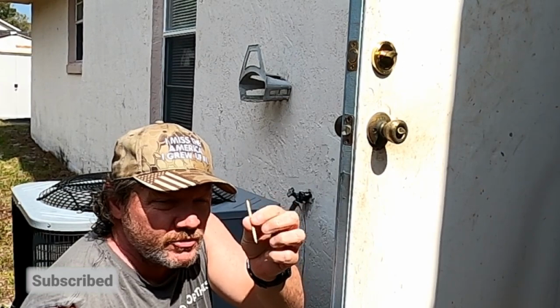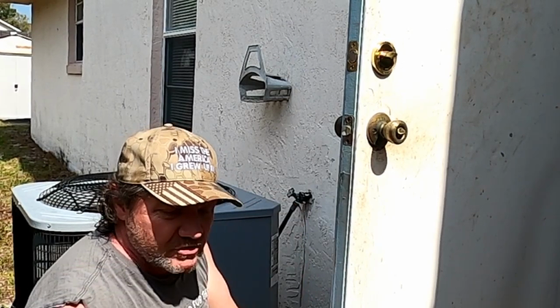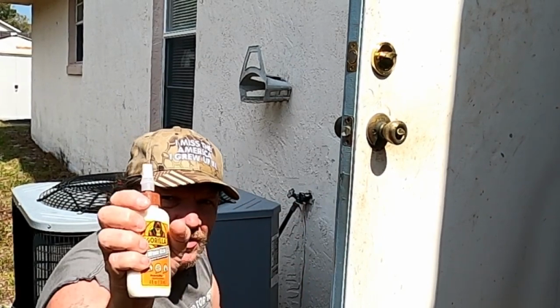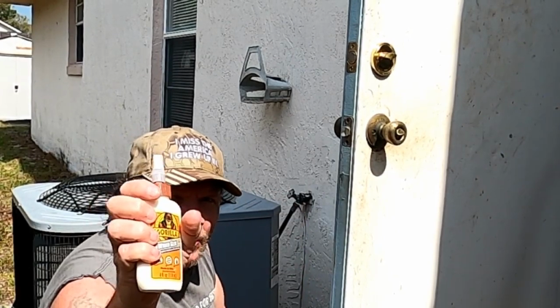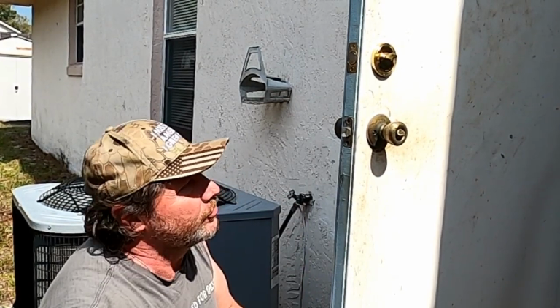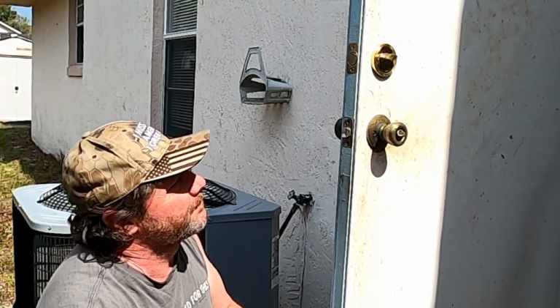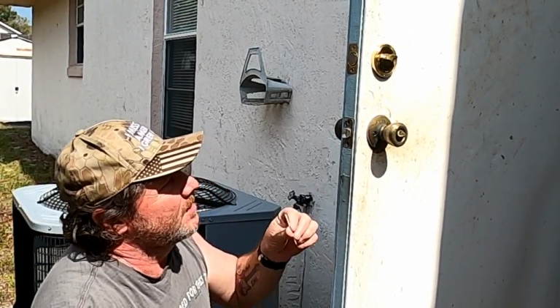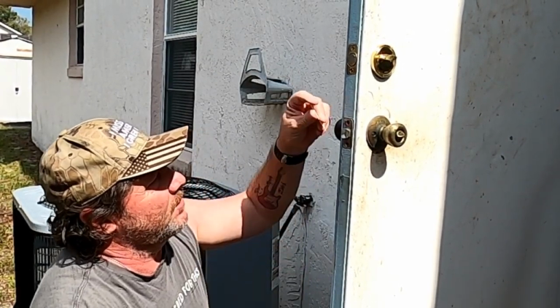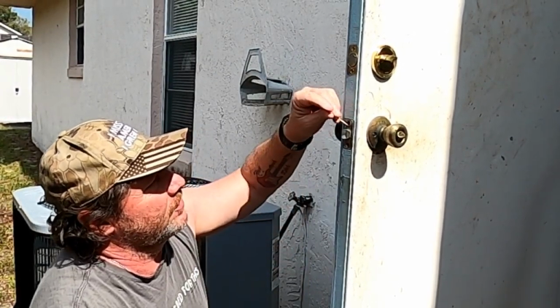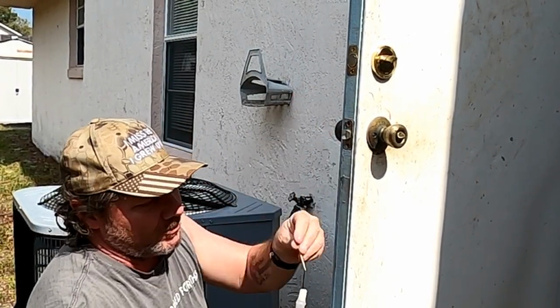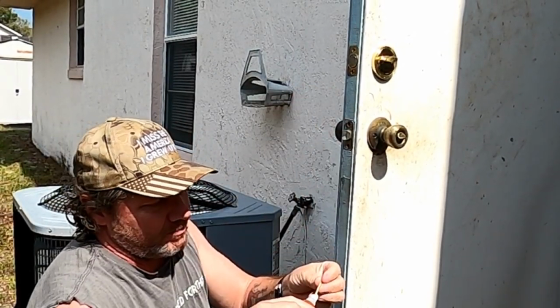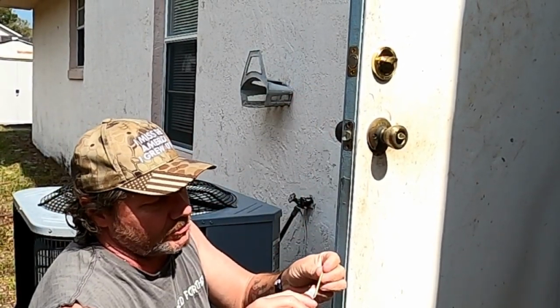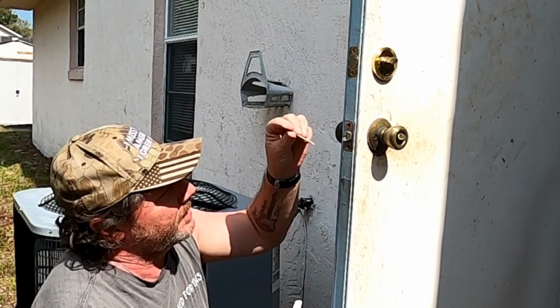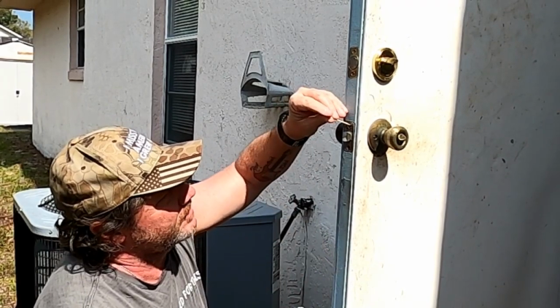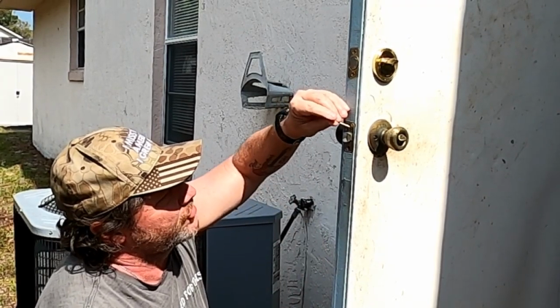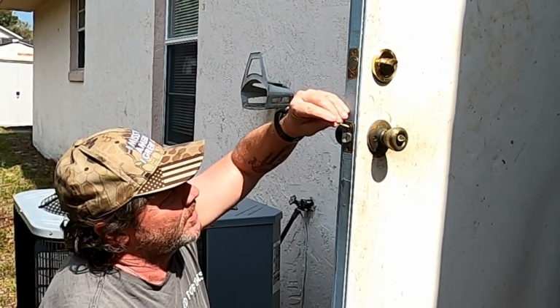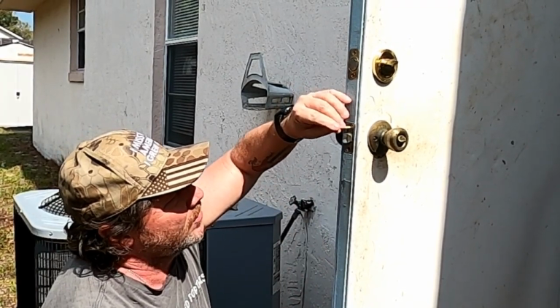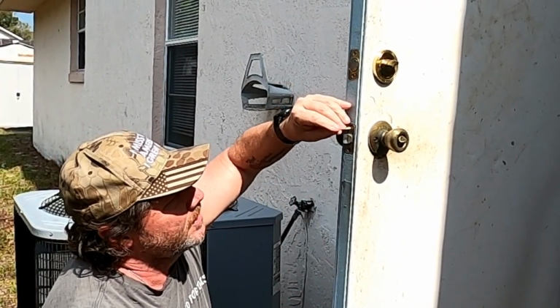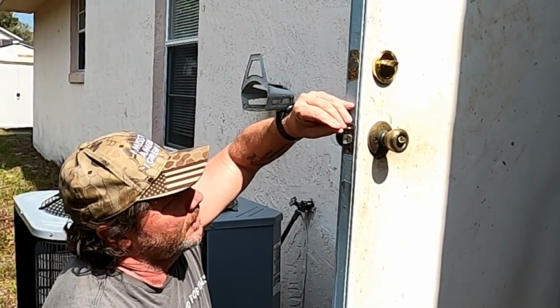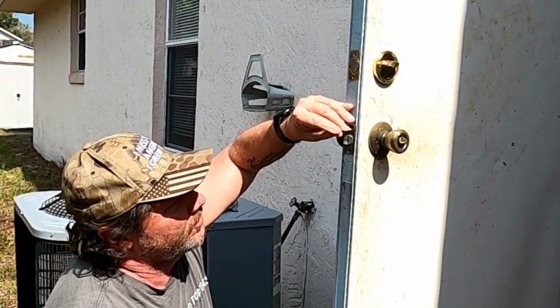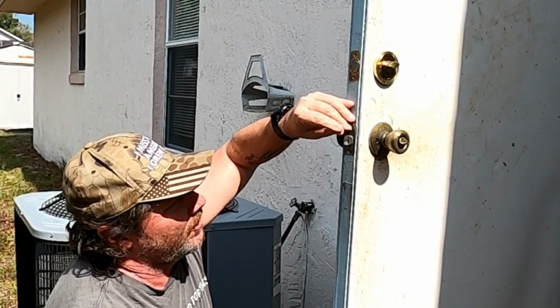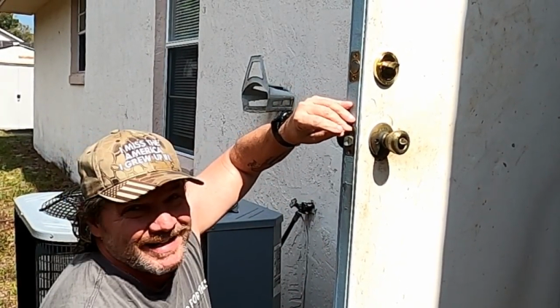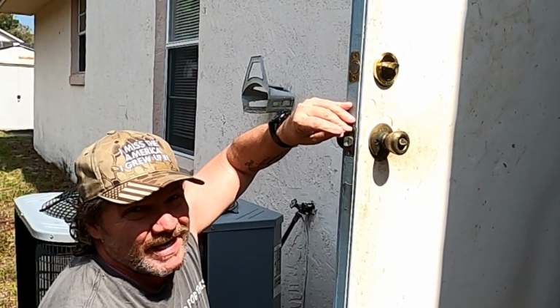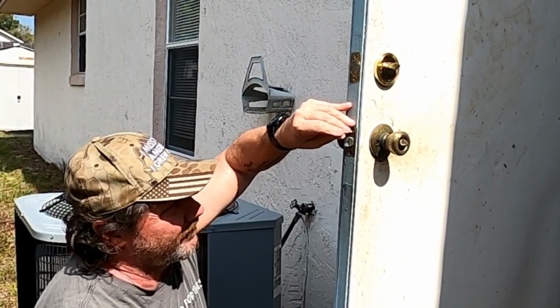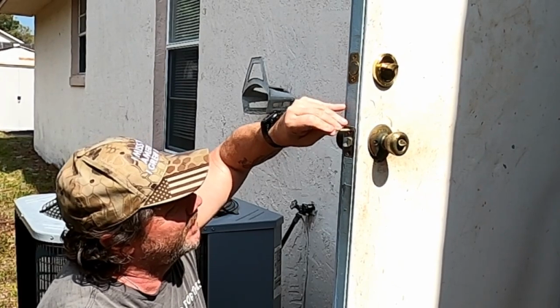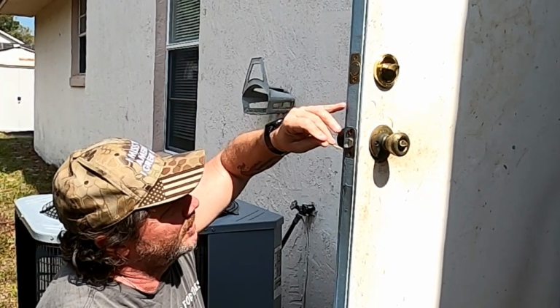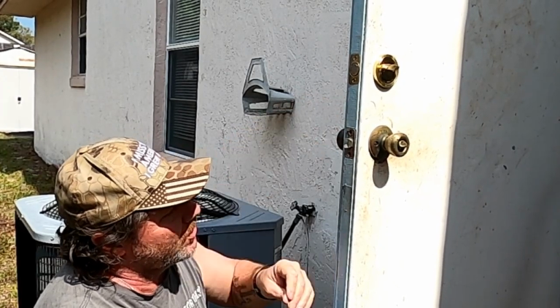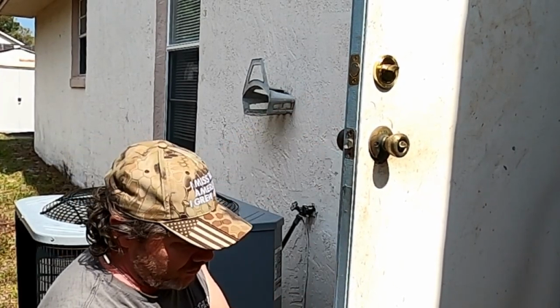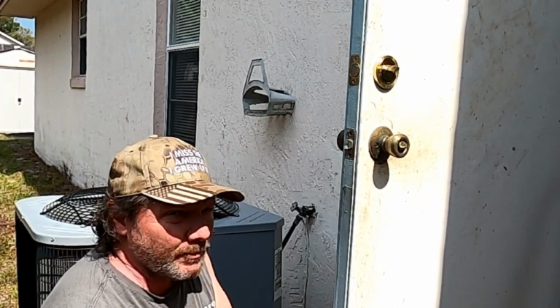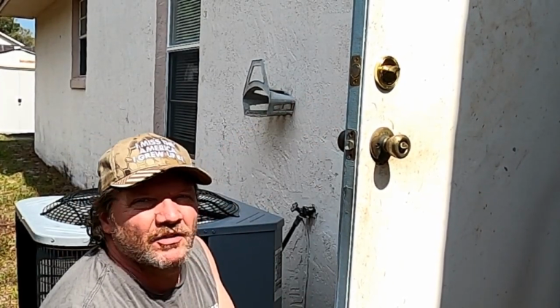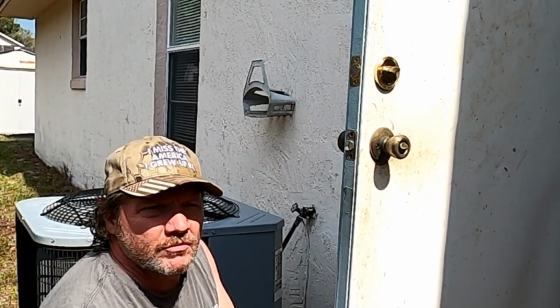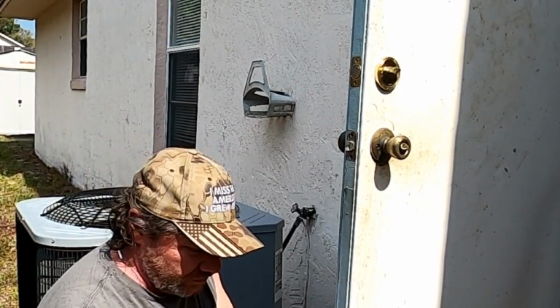A couple toothpicks, some wood glue. Basically what you're going to do is take it, put some glue on the end of these things, jam them in the hole like so, all the way in, then break them off in both holes, and then take the screw and screw it back in.